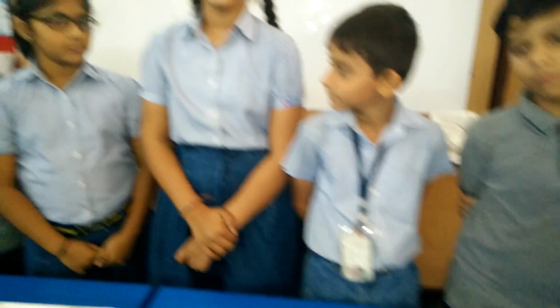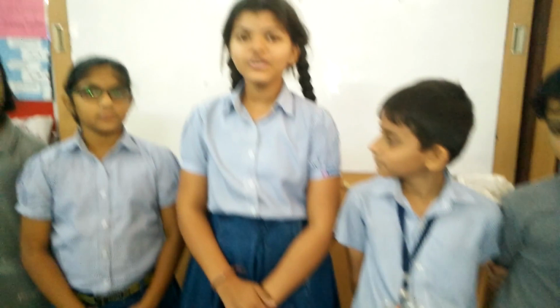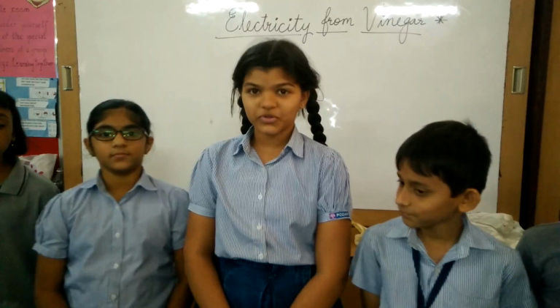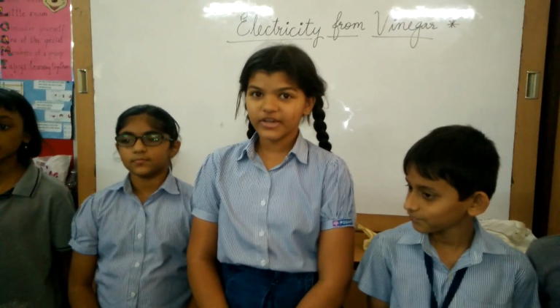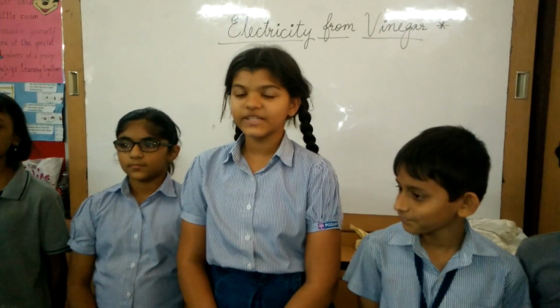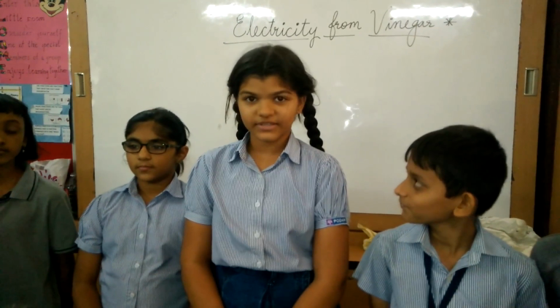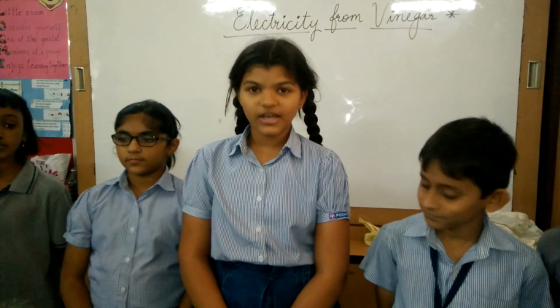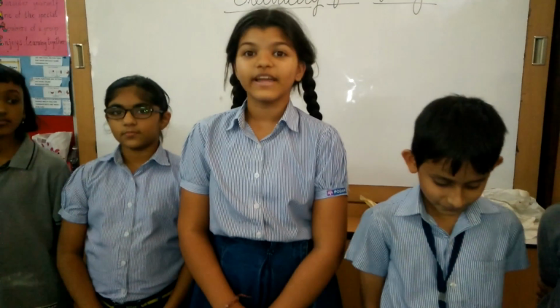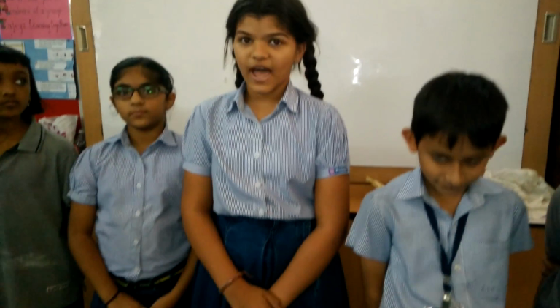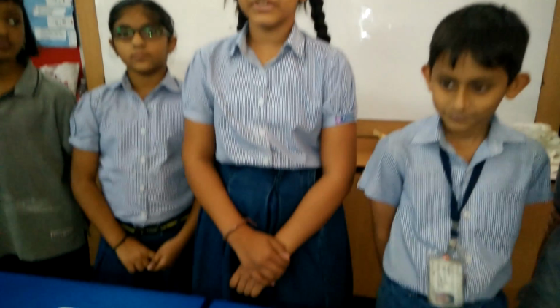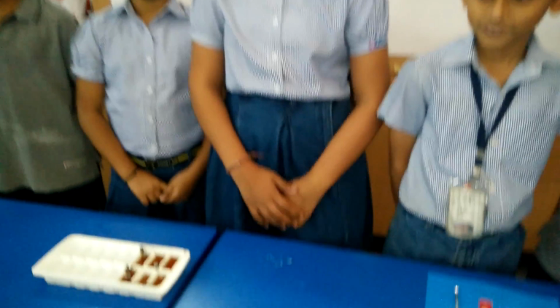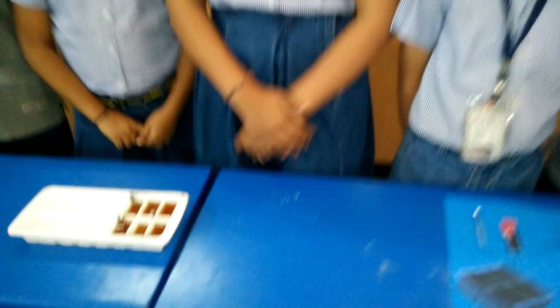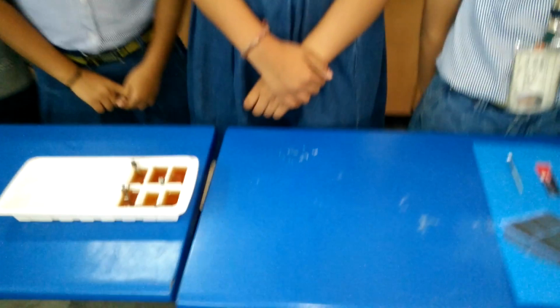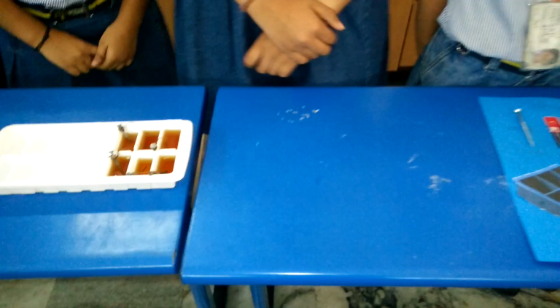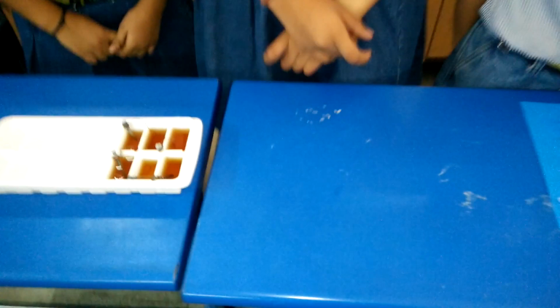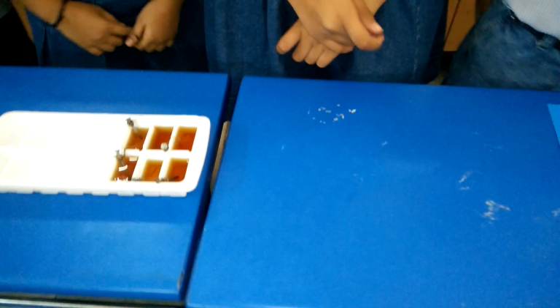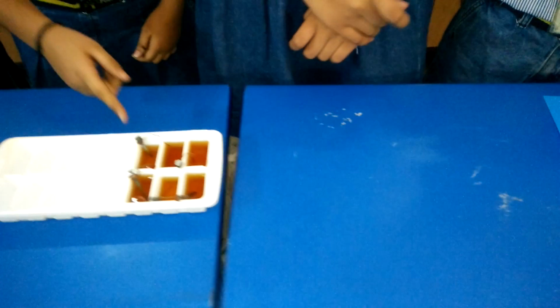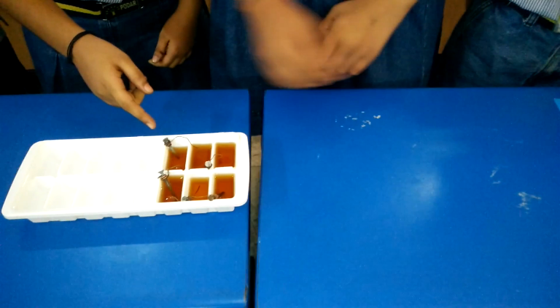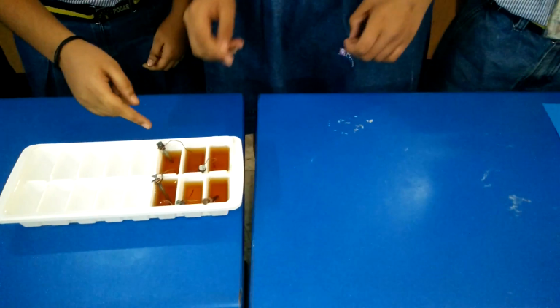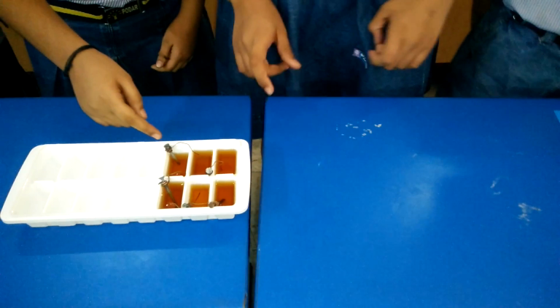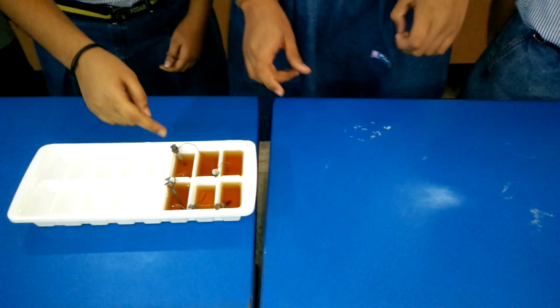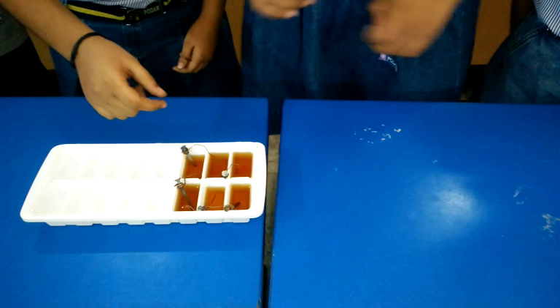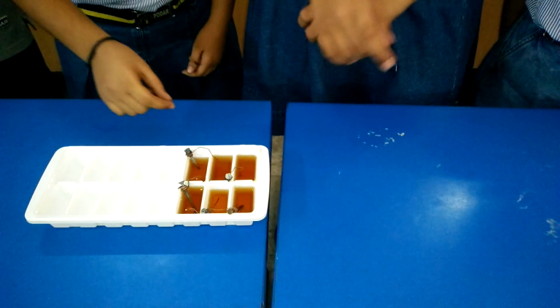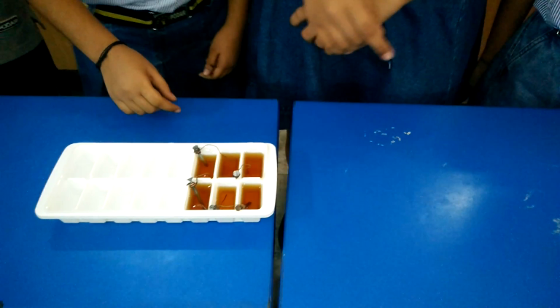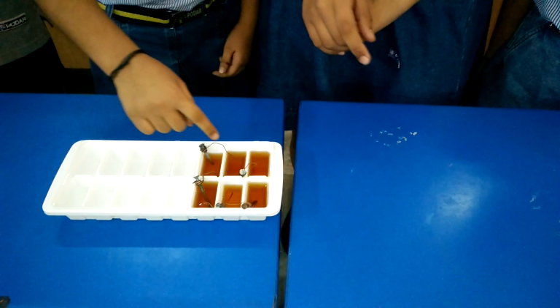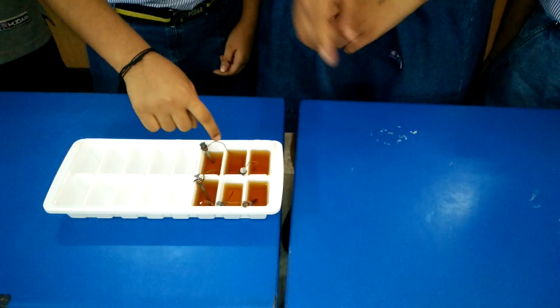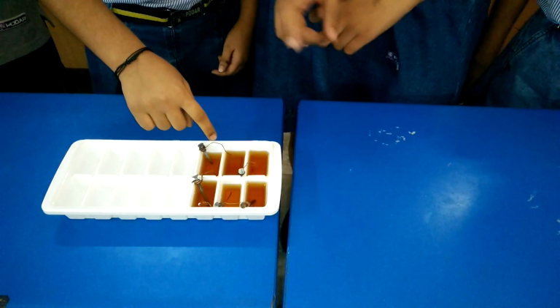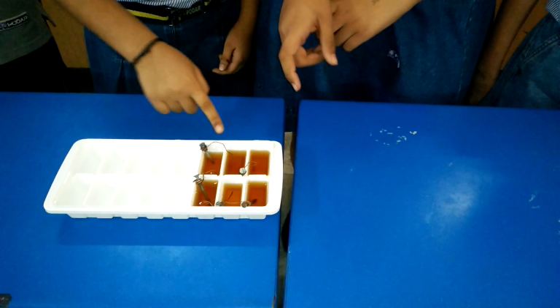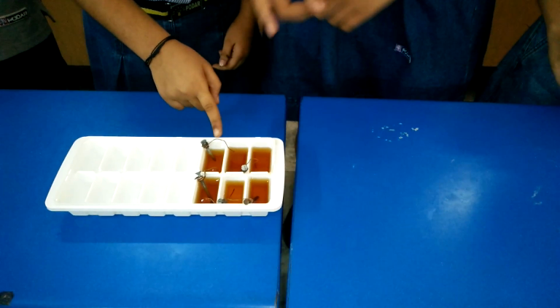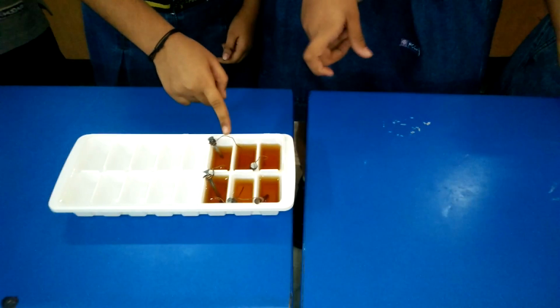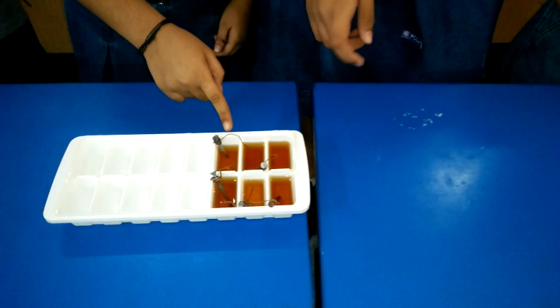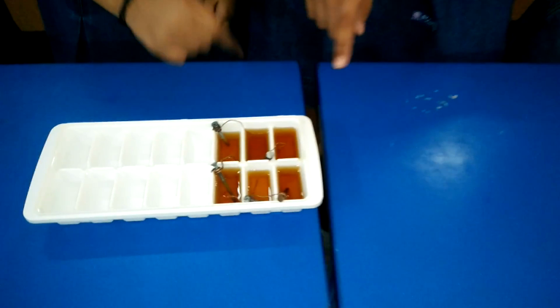Let me now explain the working of this experiment. Tightly wrap a piece of copper wire five times around just under the head of the nail. Leave a tail of wire extending straight out from the nail about three inches.